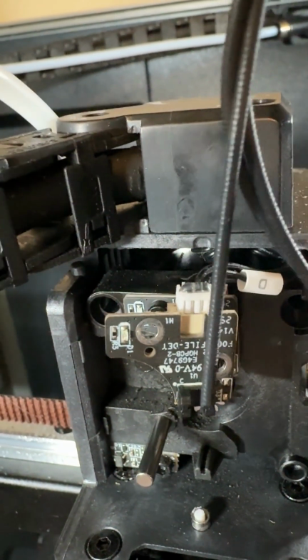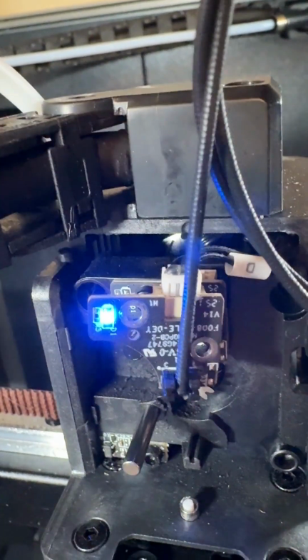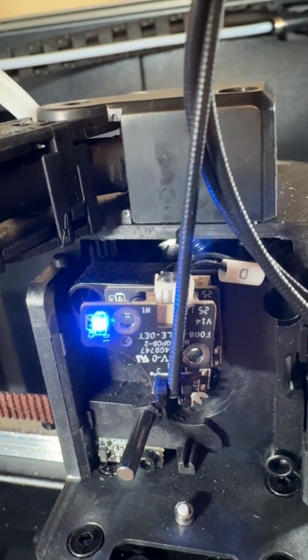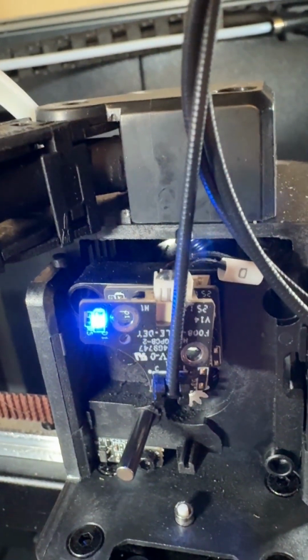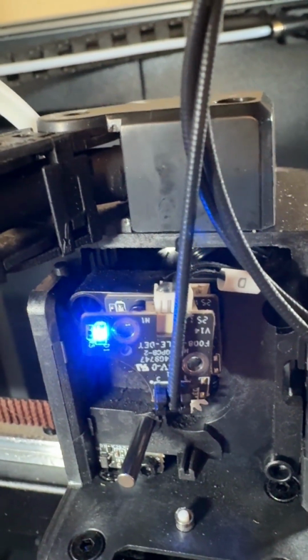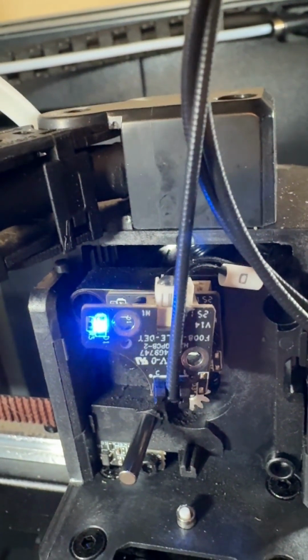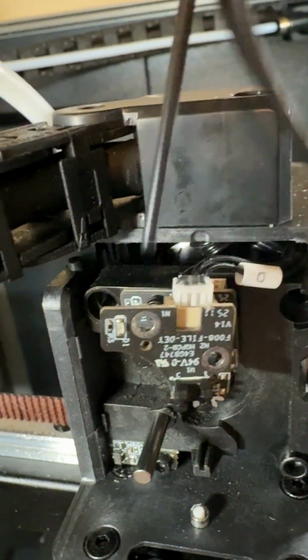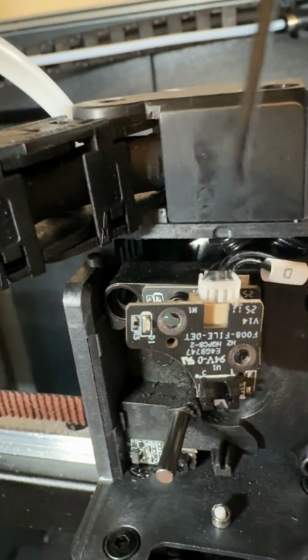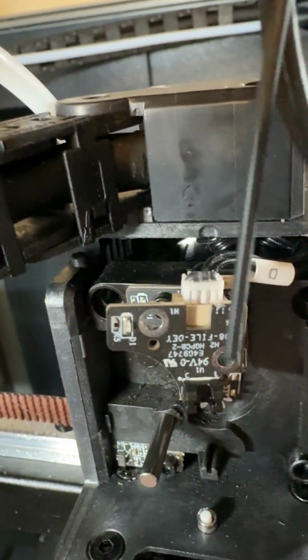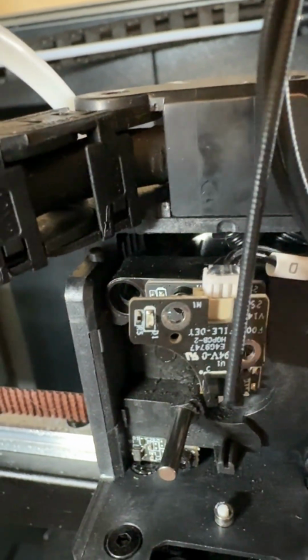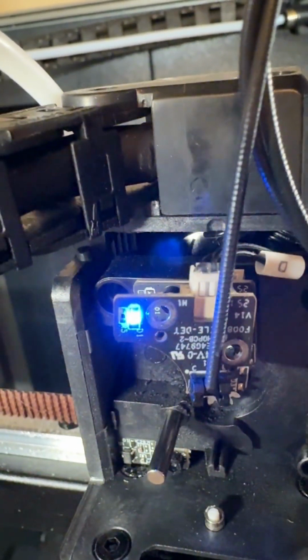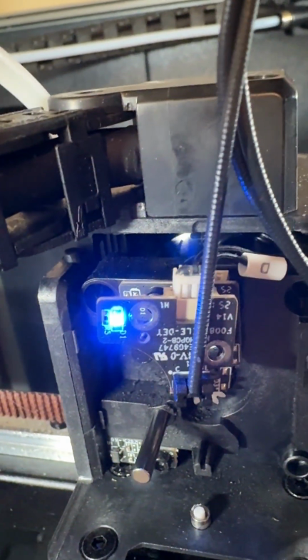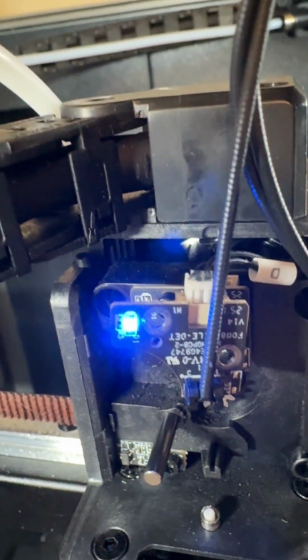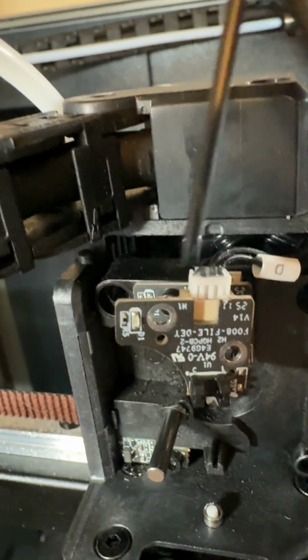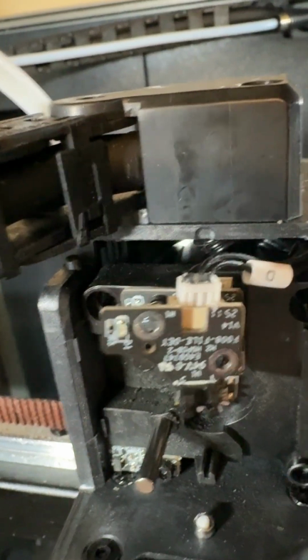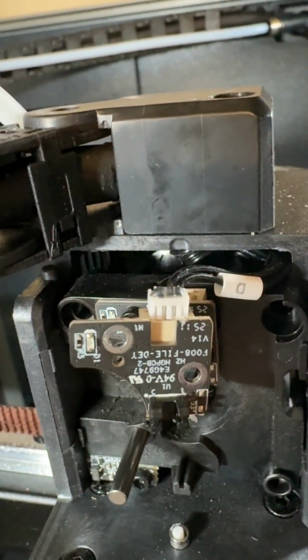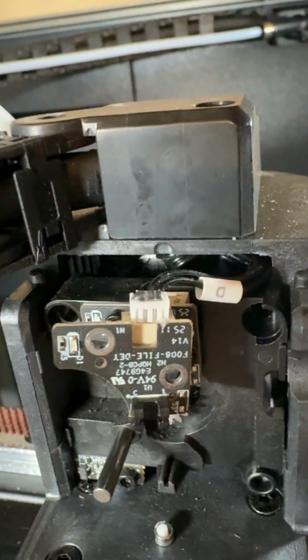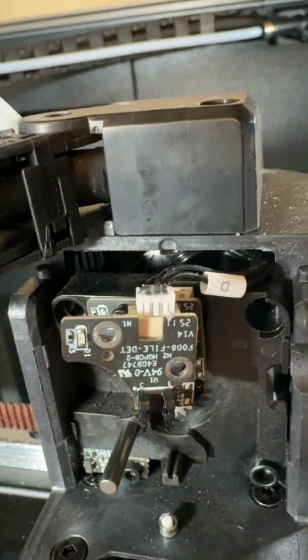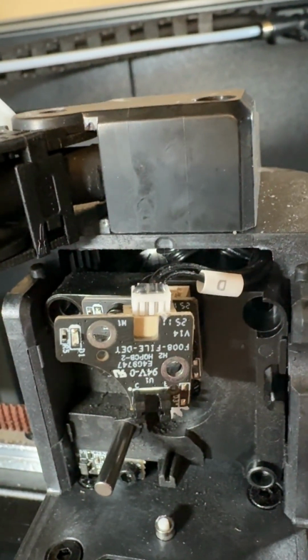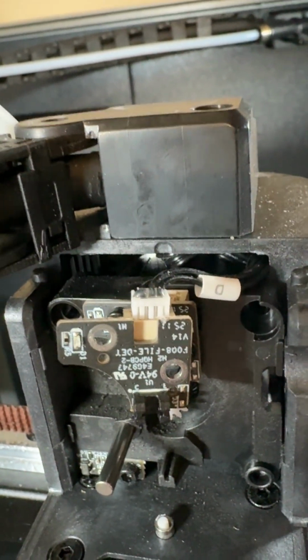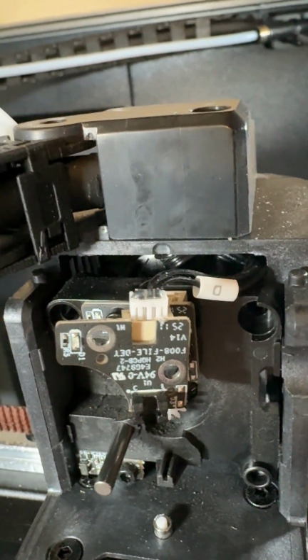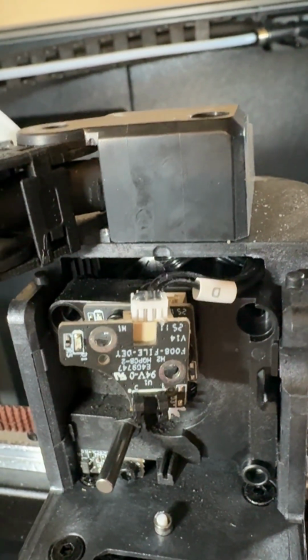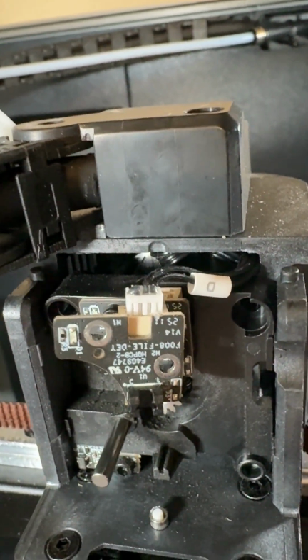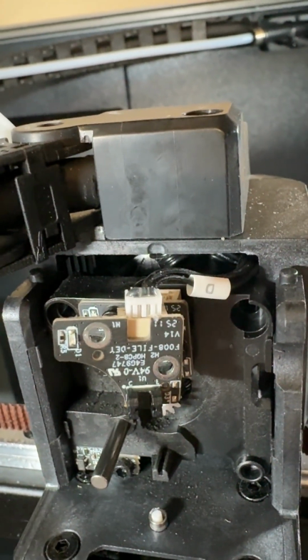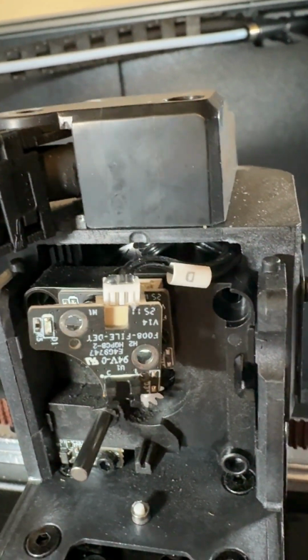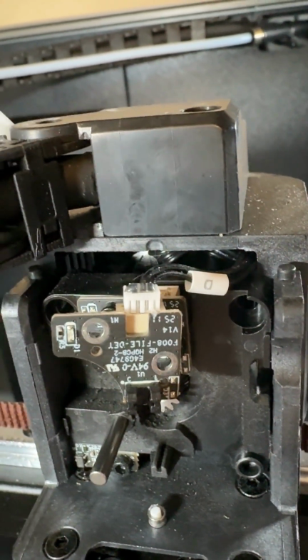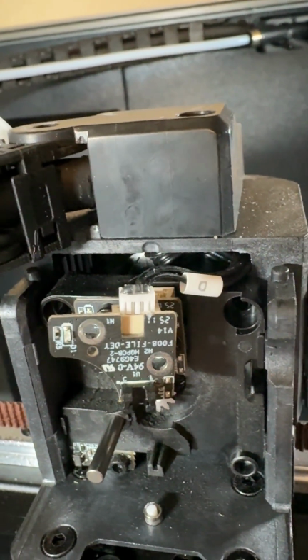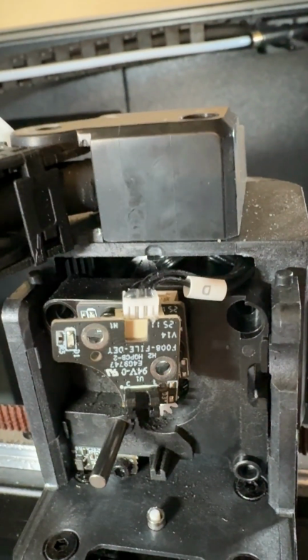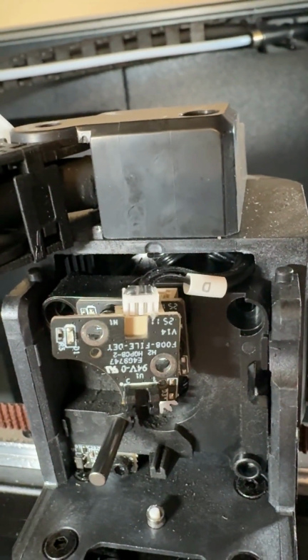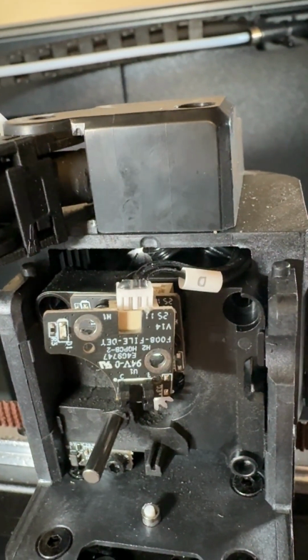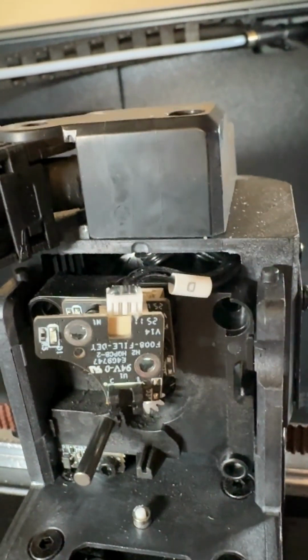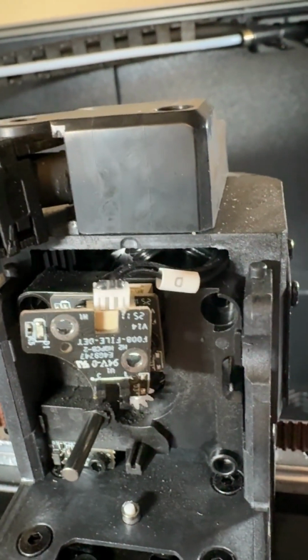Kudos to Creality for including a replacement, but it is a little concerning as I've only had this for two and a half months.